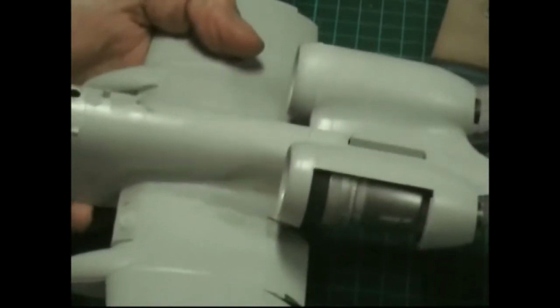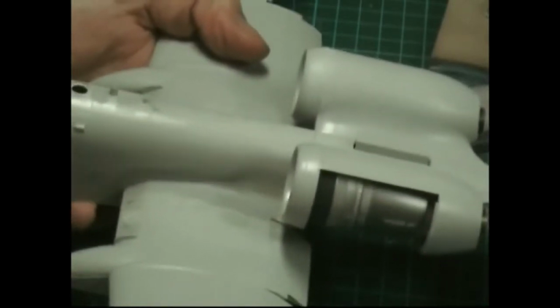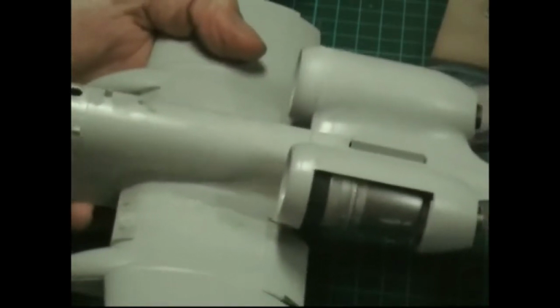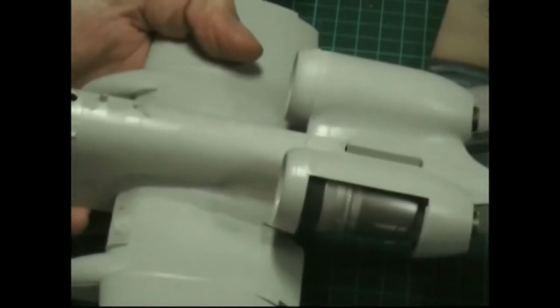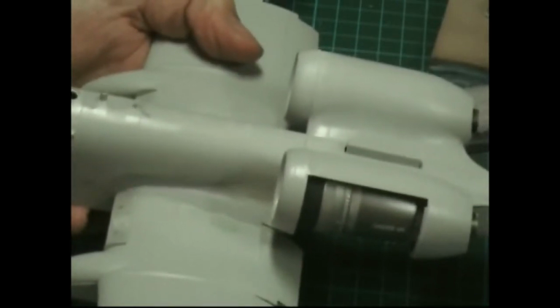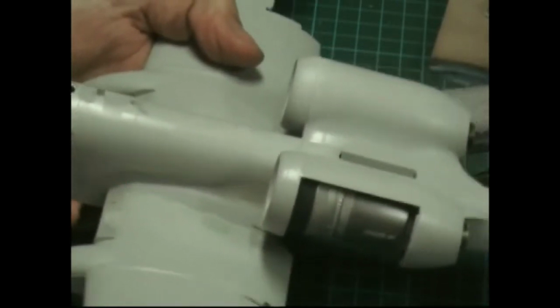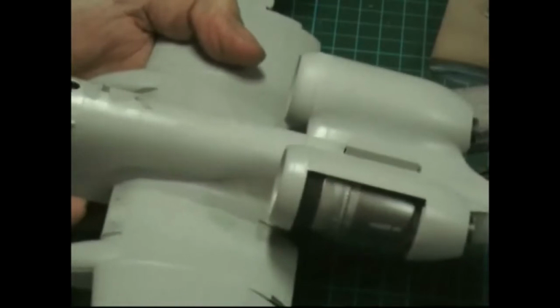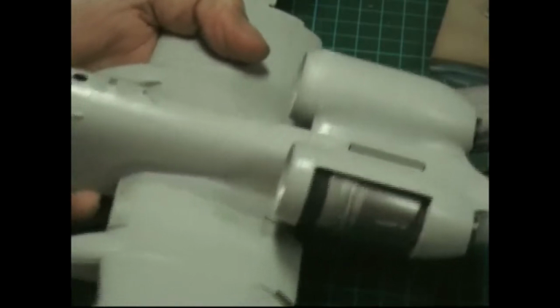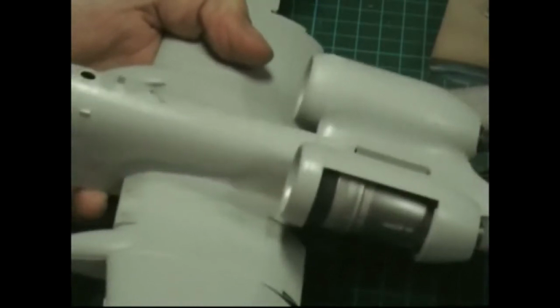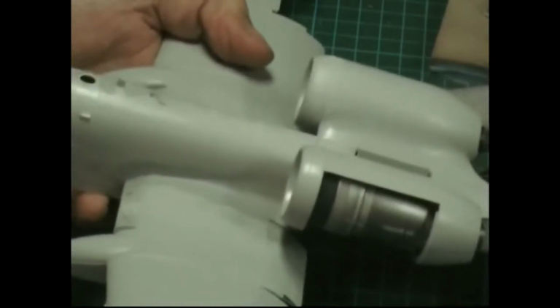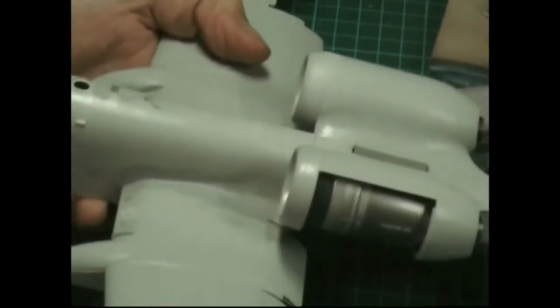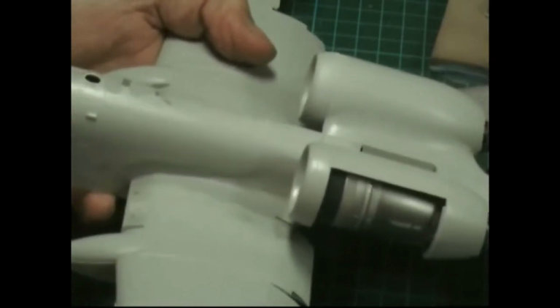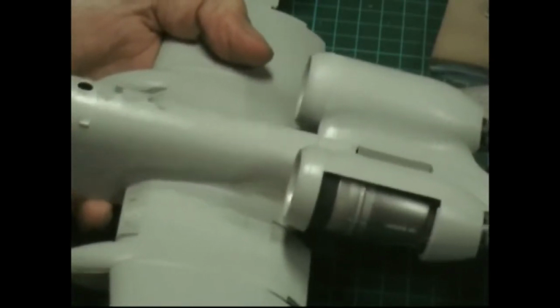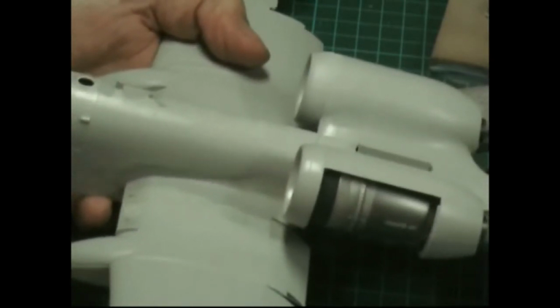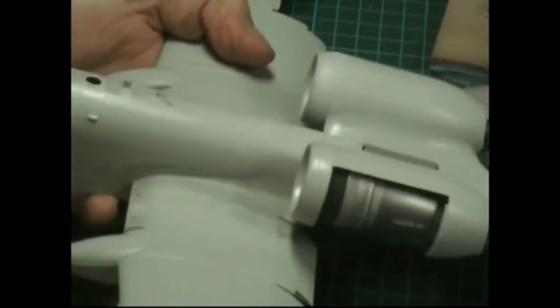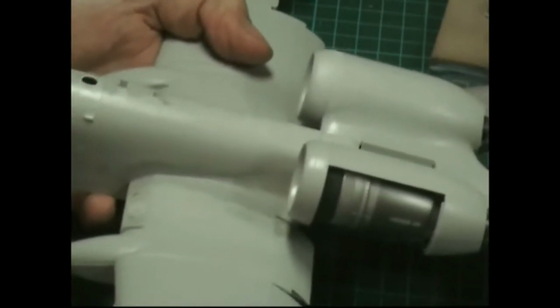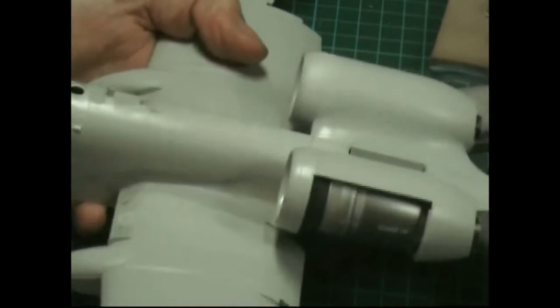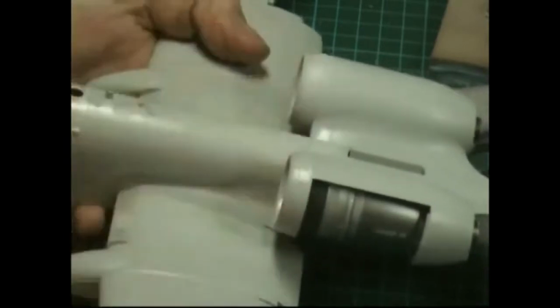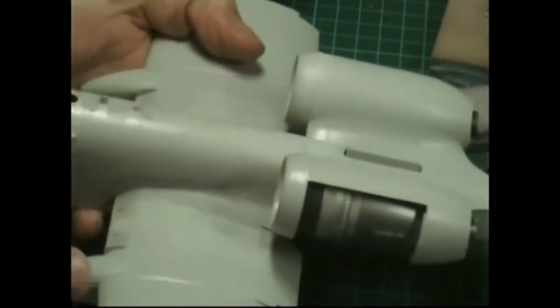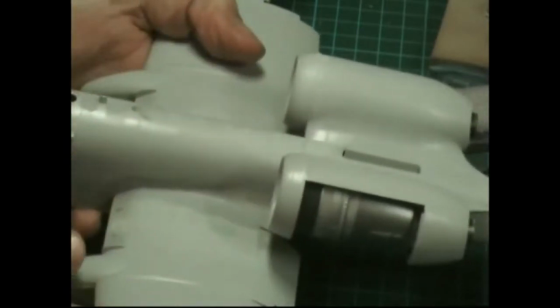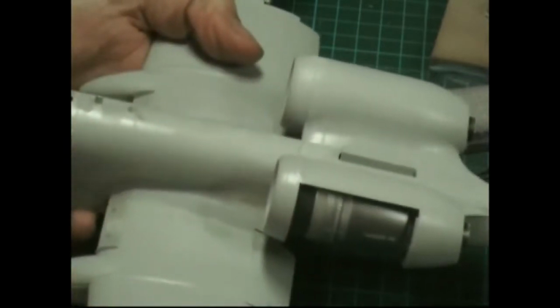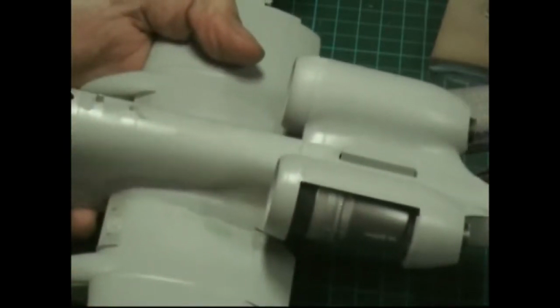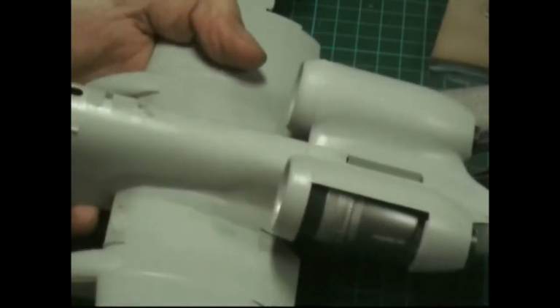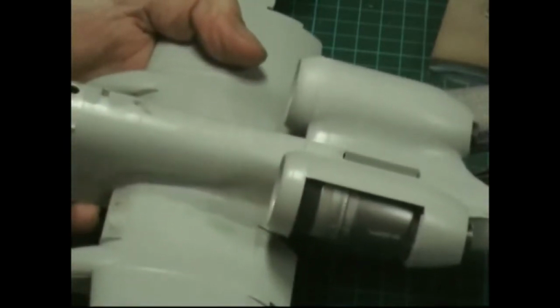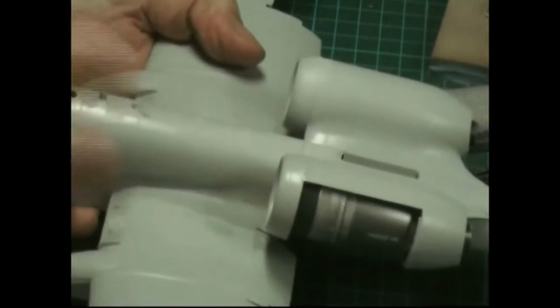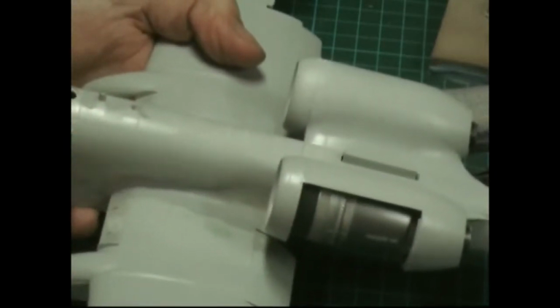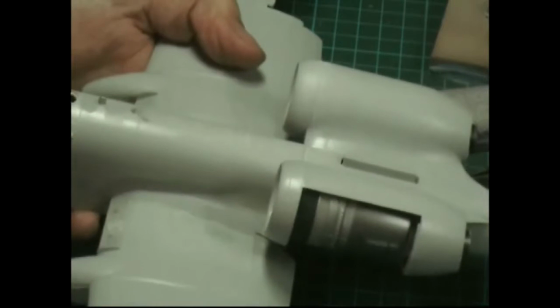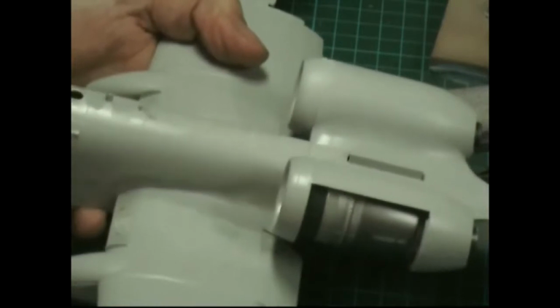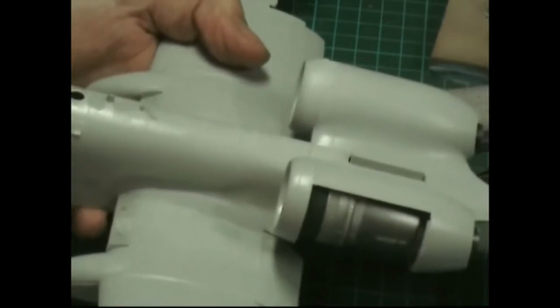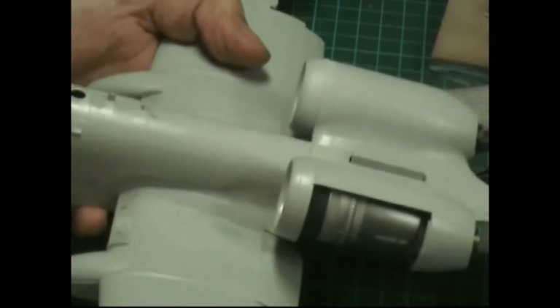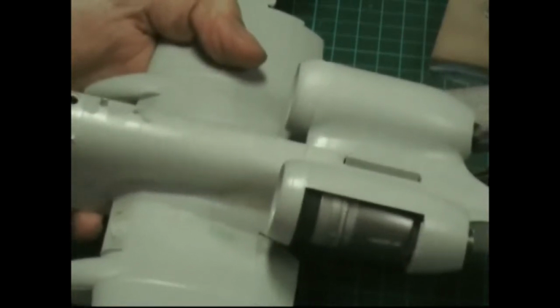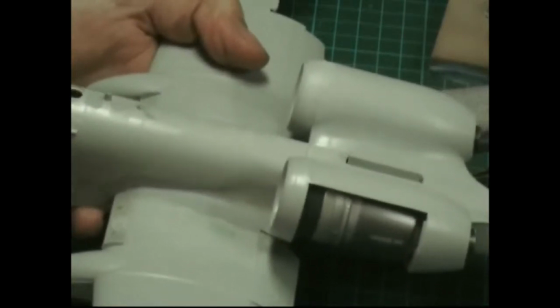Another way to do it - which we'll talk about in the next build - is actually using super glue and a kicker as a filler instead. So in this build we've used a liquidified putty; the next build I'll show you using super glue as a filler.